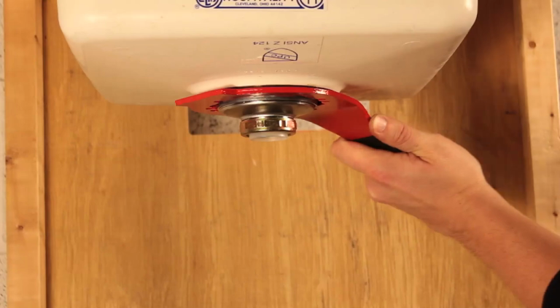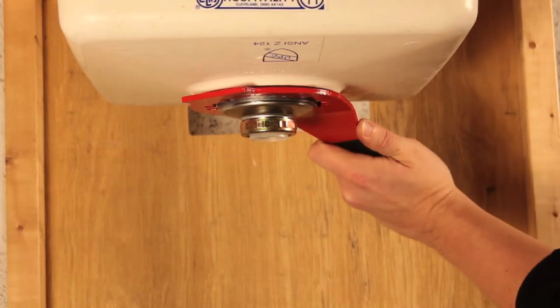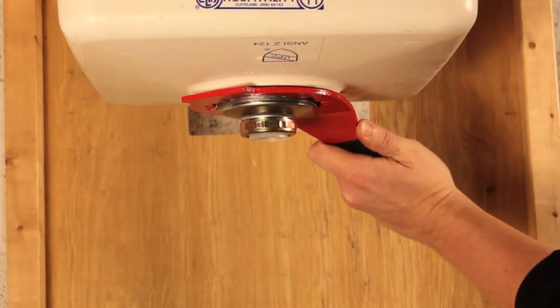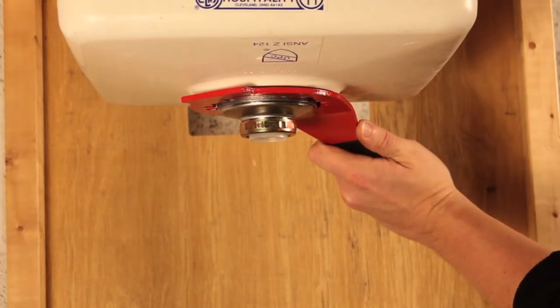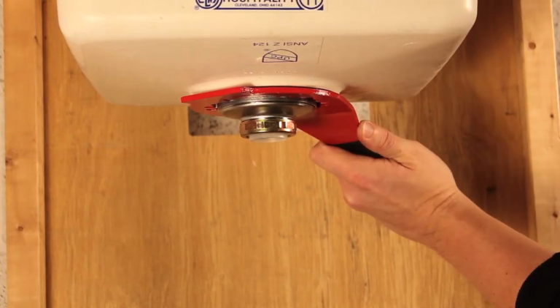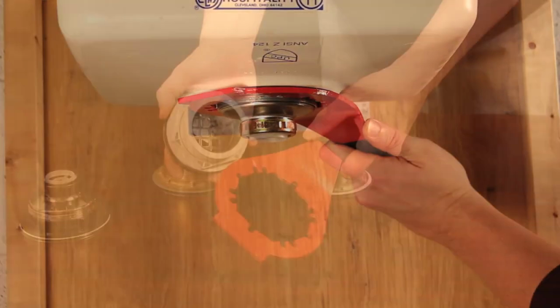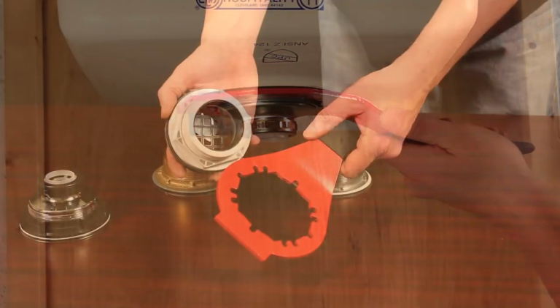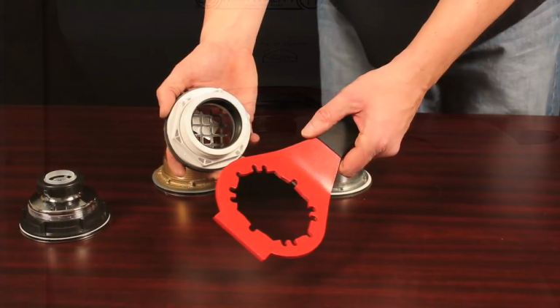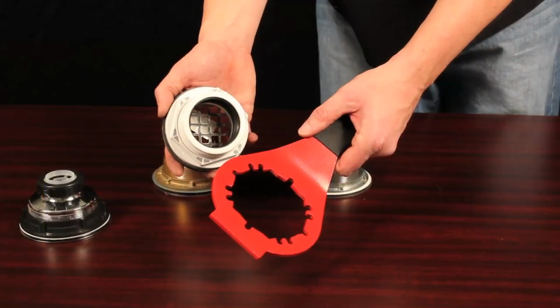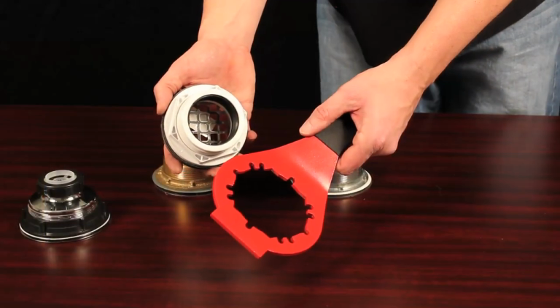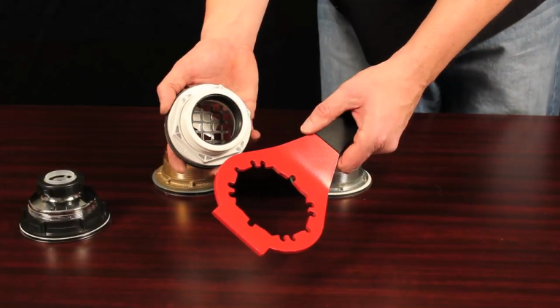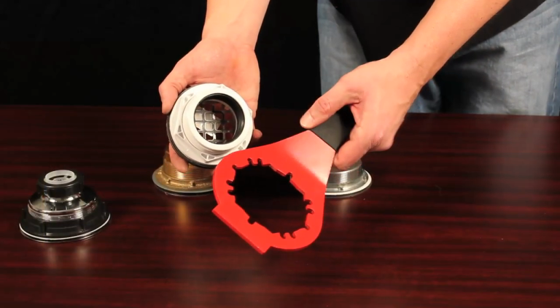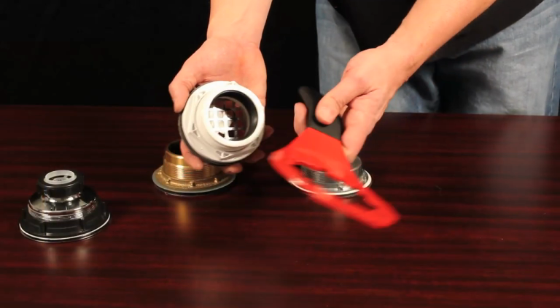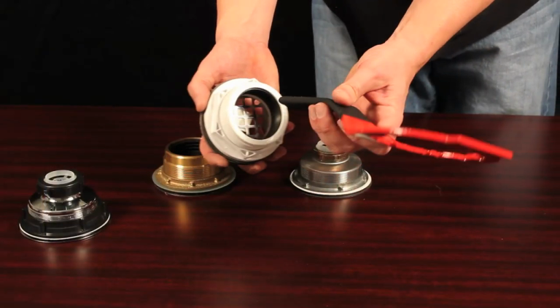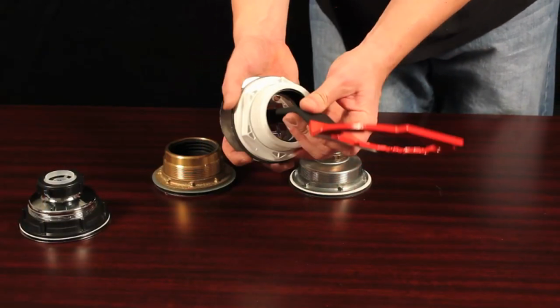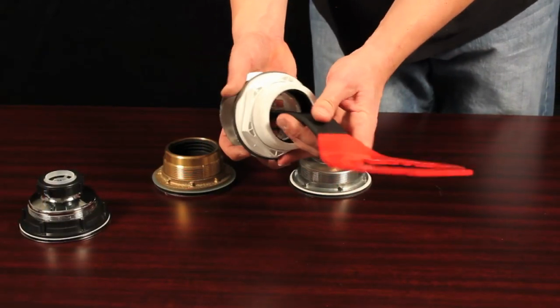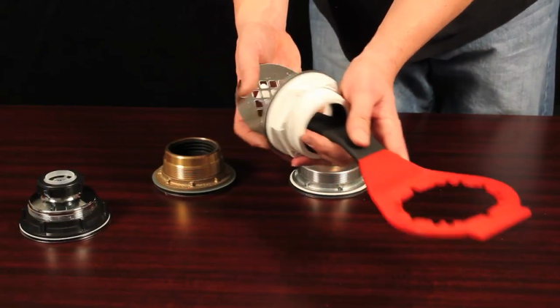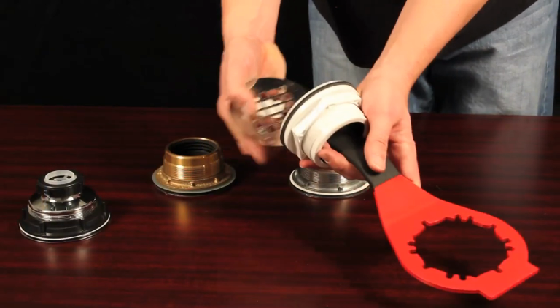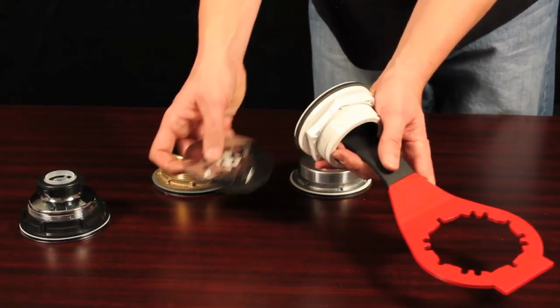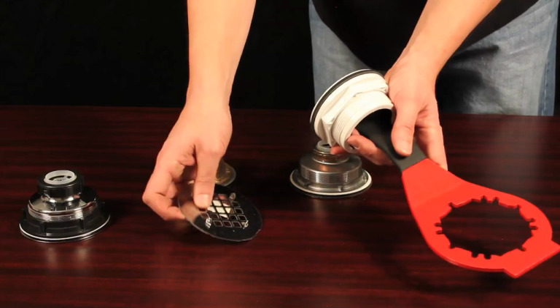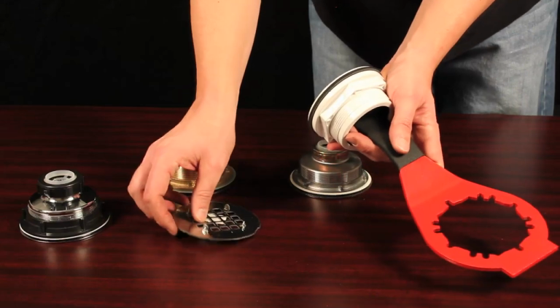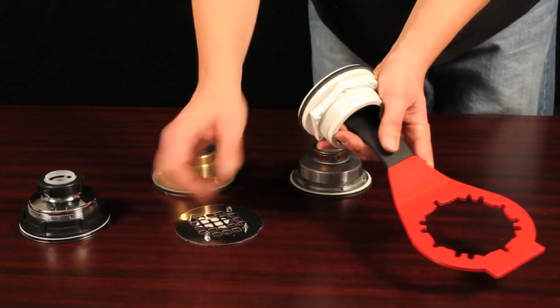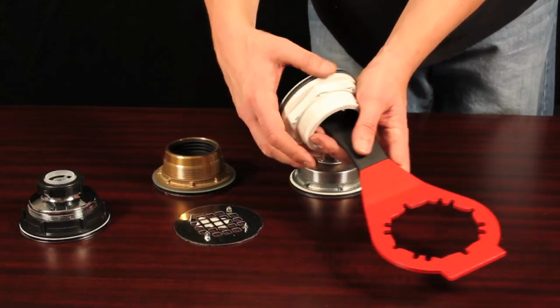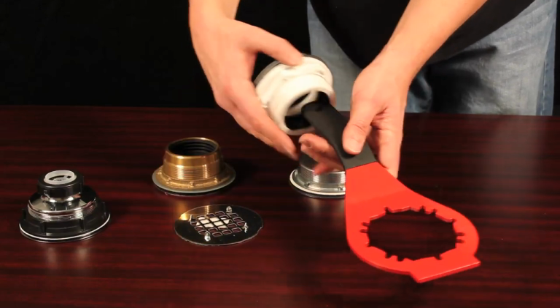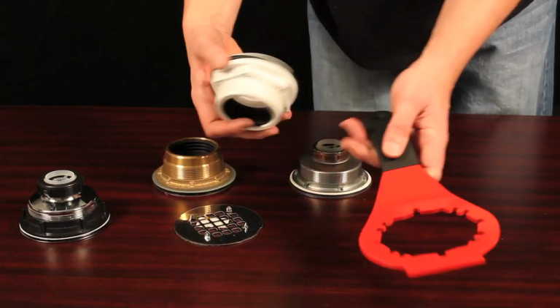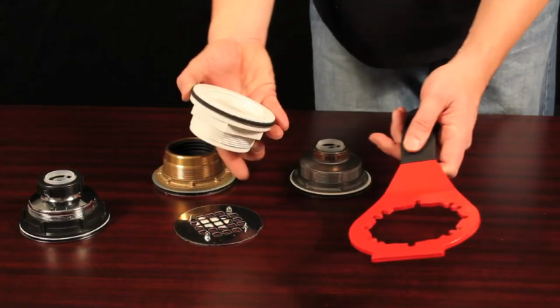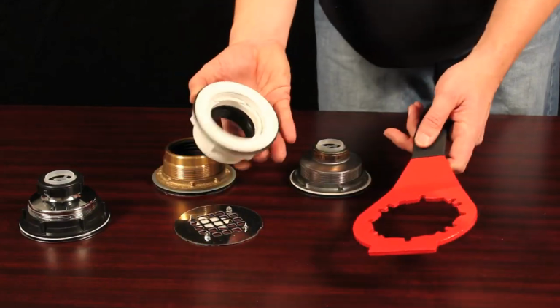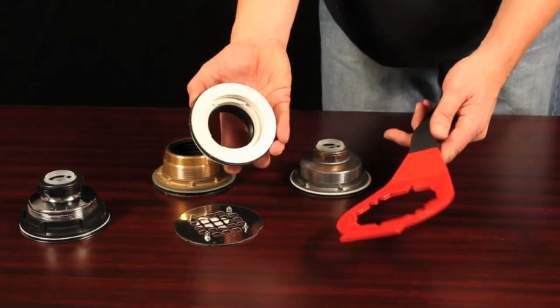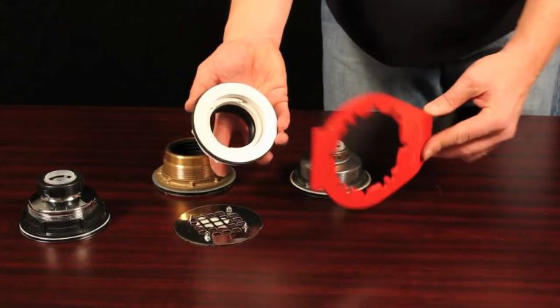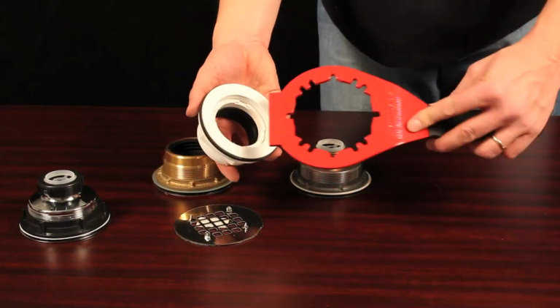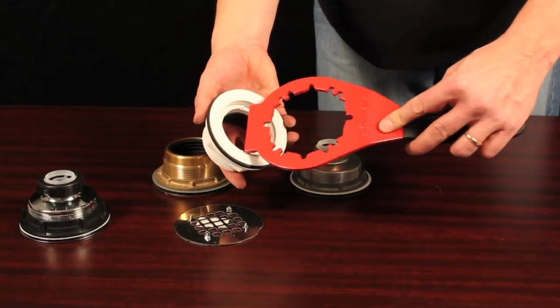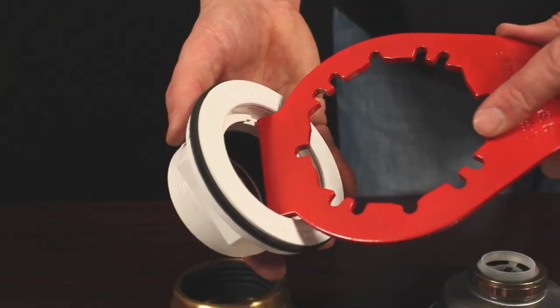For drop-in showers, the square end of the Plumber's Pal is specifically designed for tightening stand-up shower drains and fits into the internal lock nut slots of all major manufacturers.